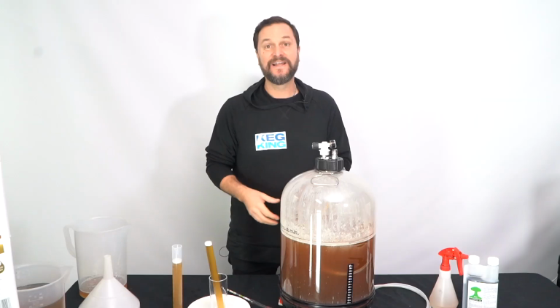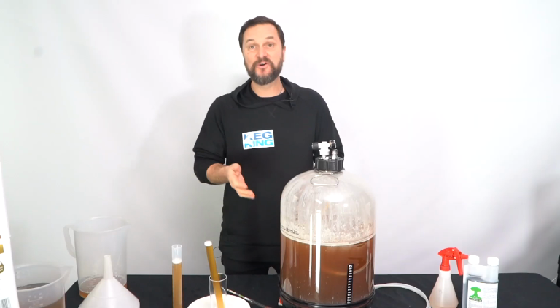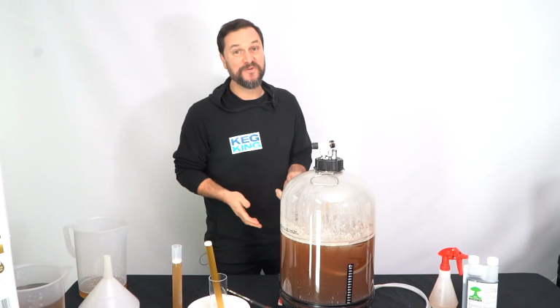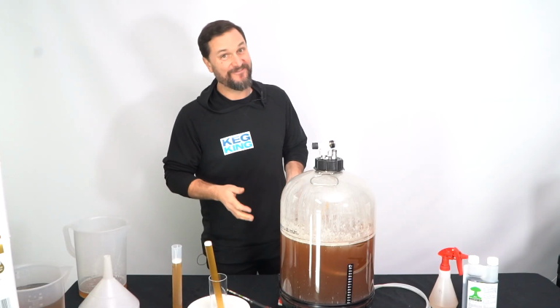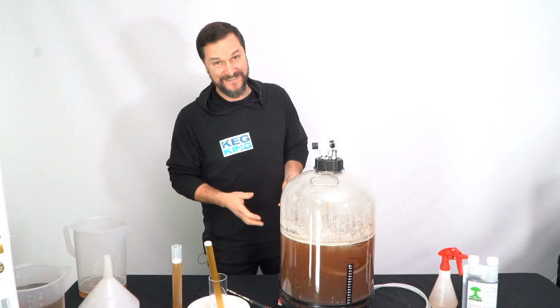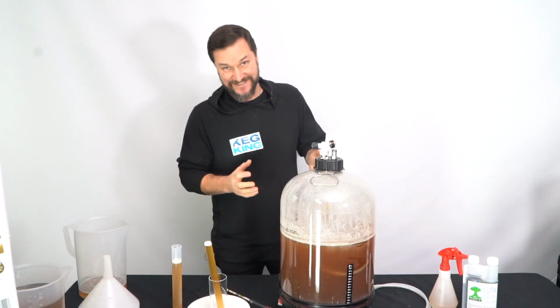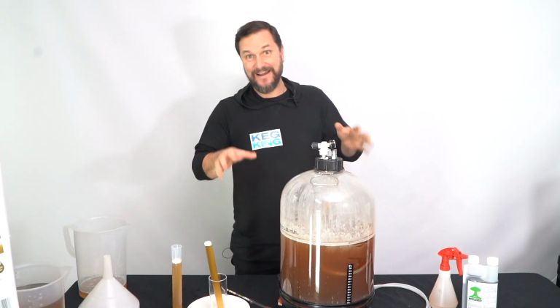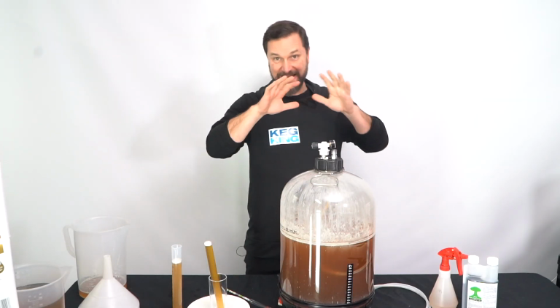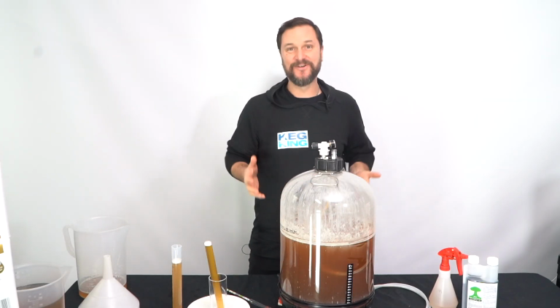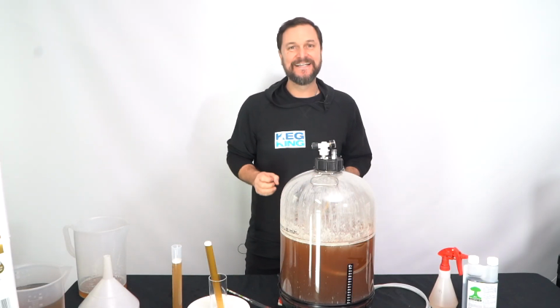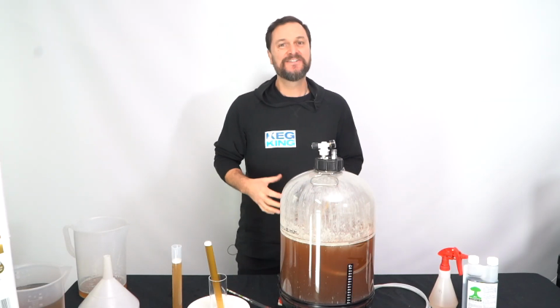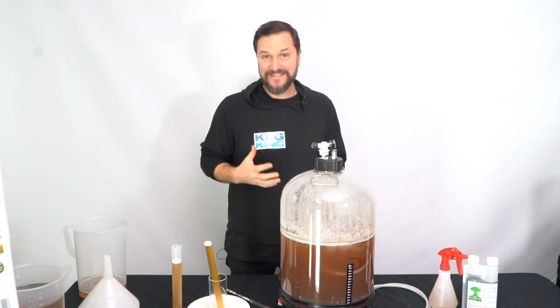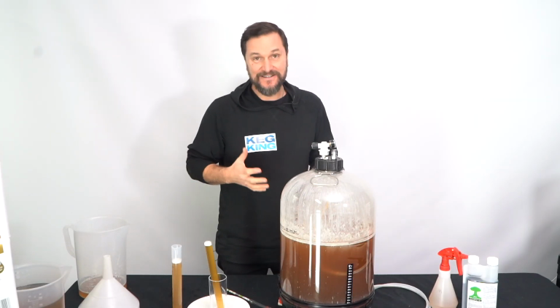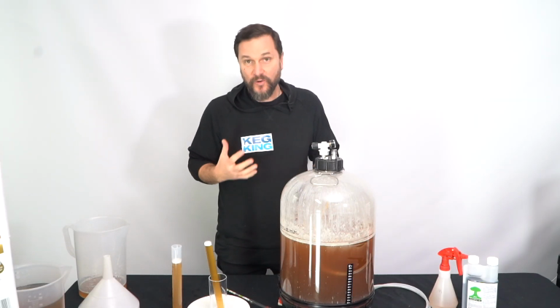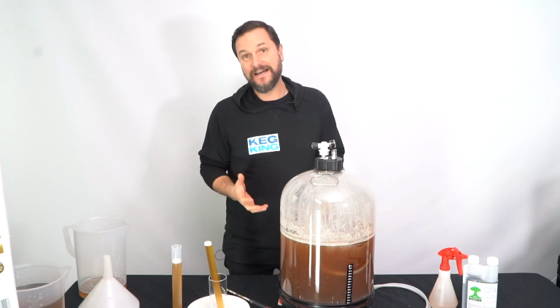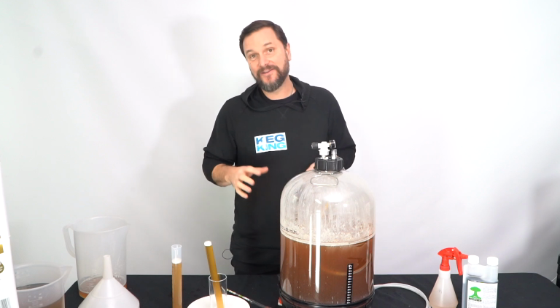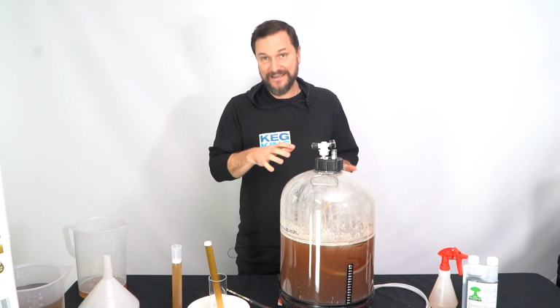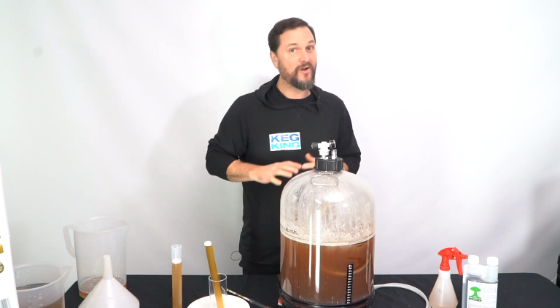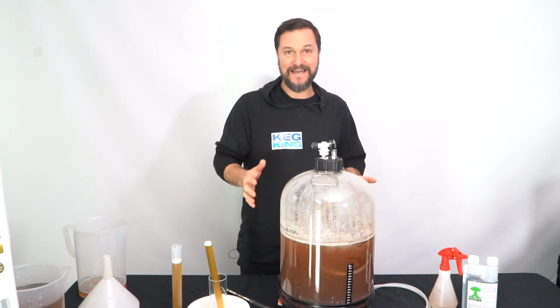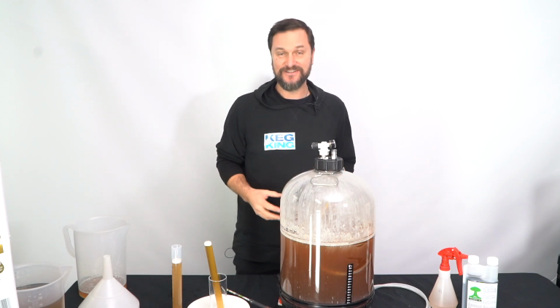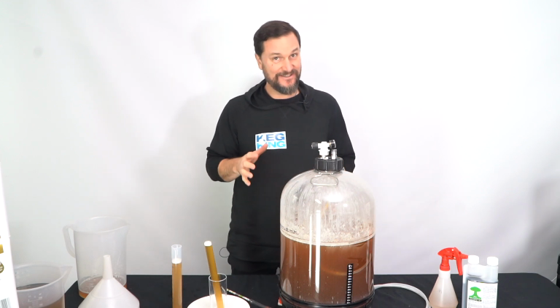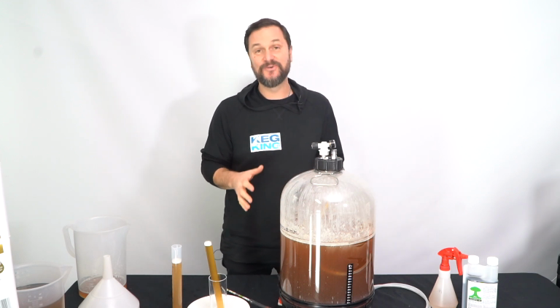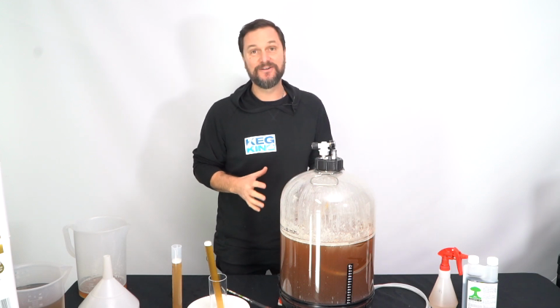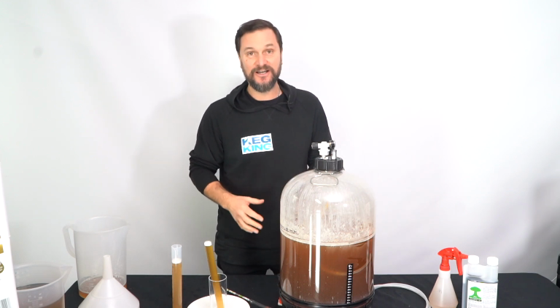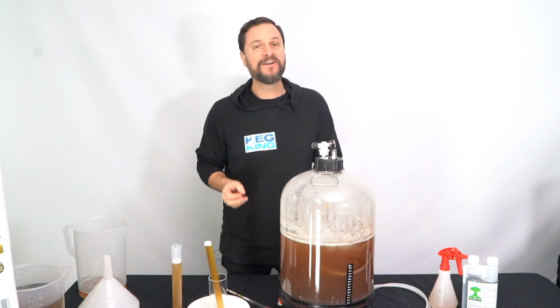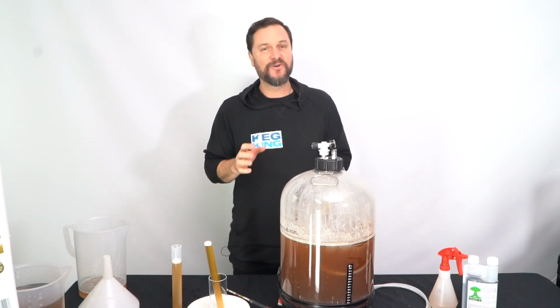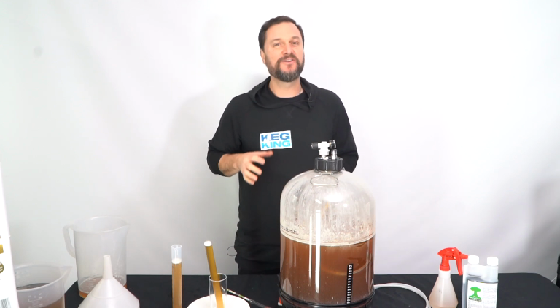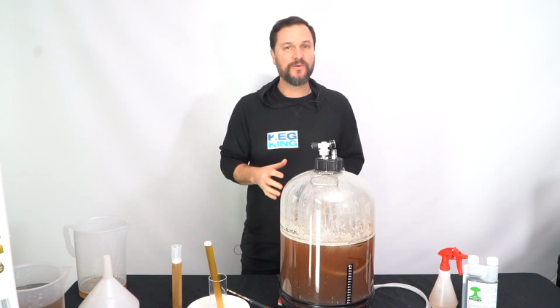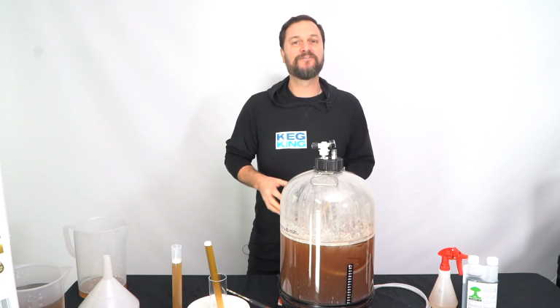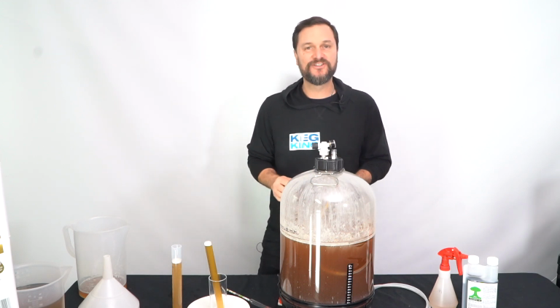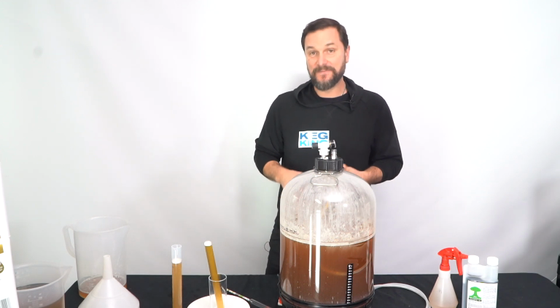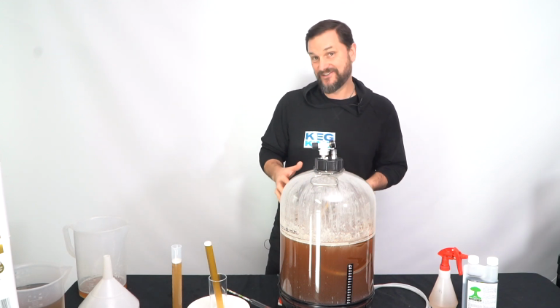How cool was that fermentation time-lapse? You get to see the whole entire thing — all the action, the yeast doing their job, turning your beverage into magic.